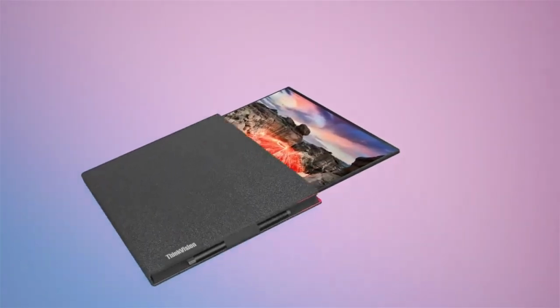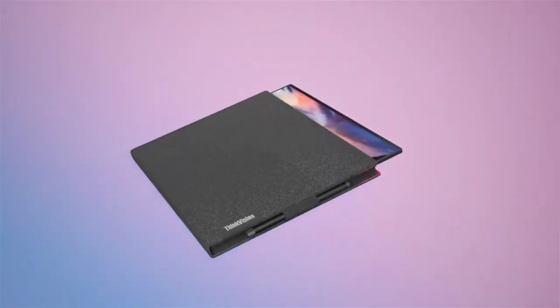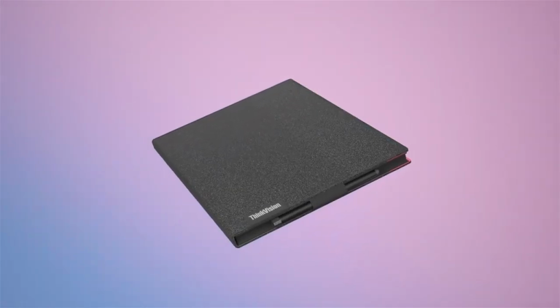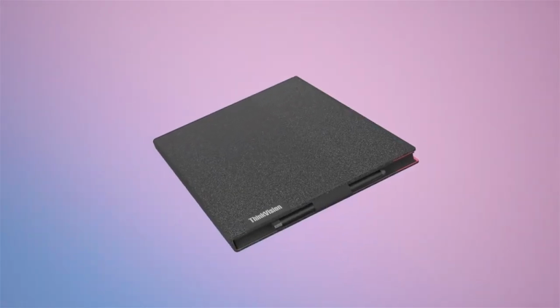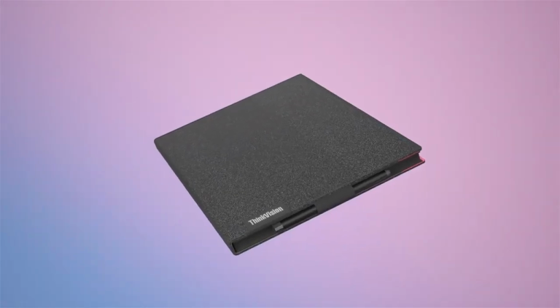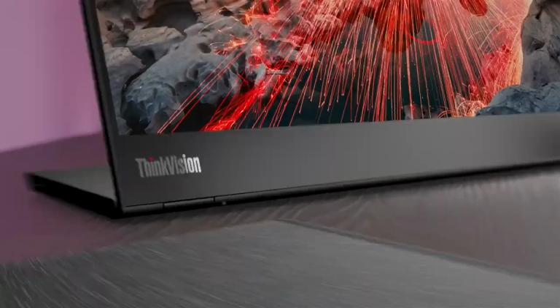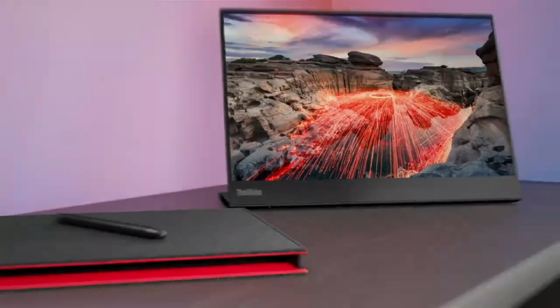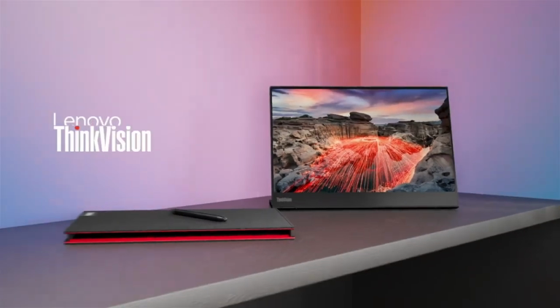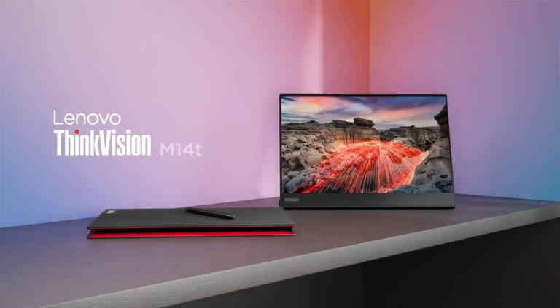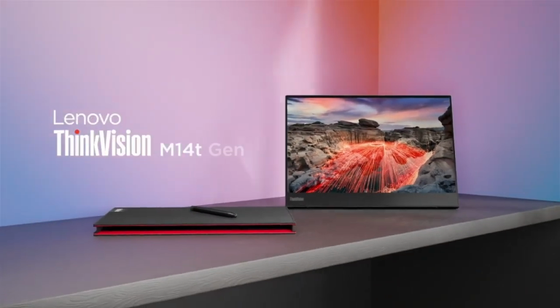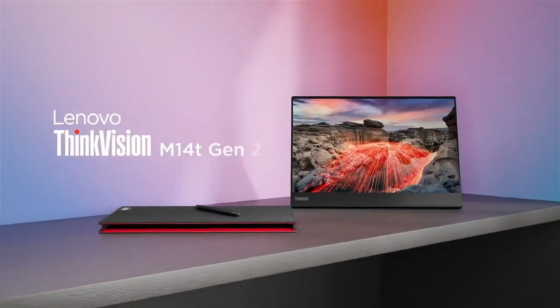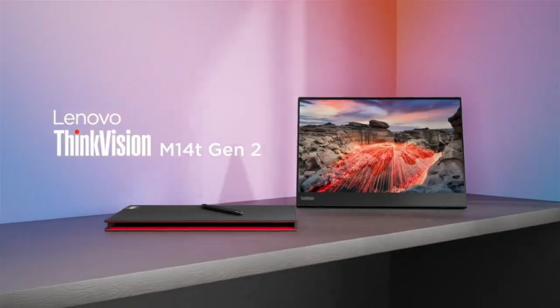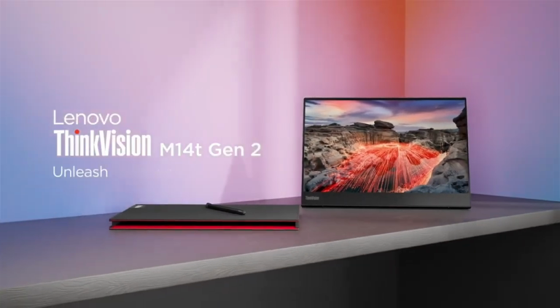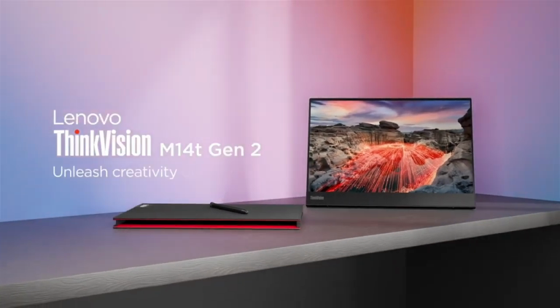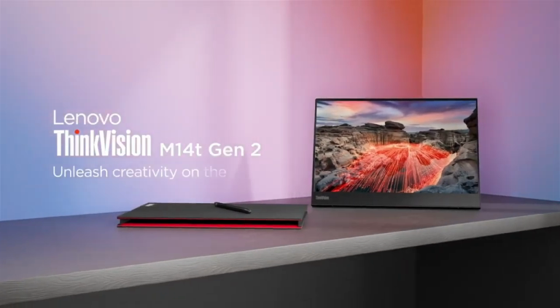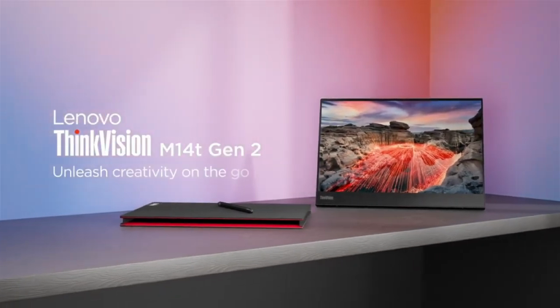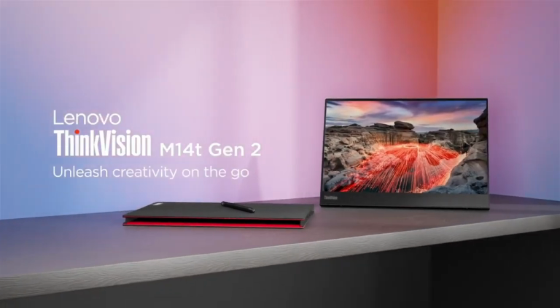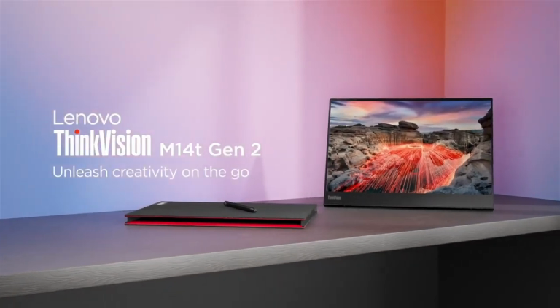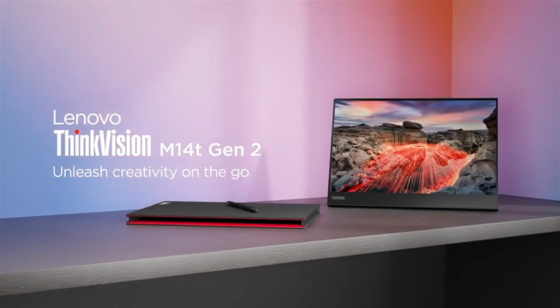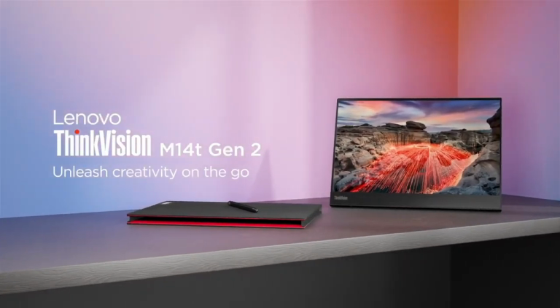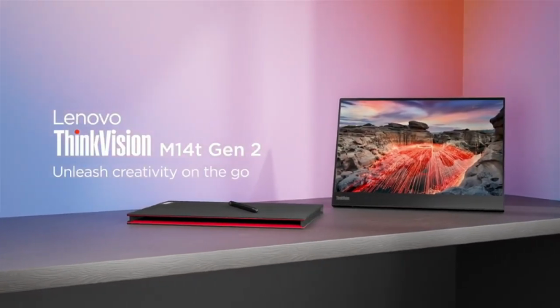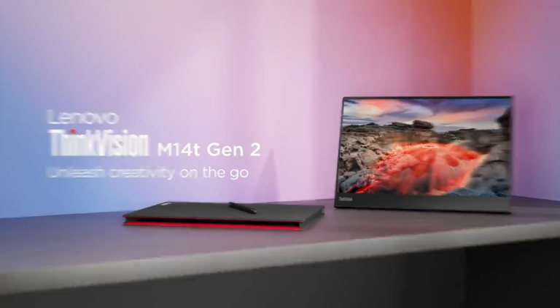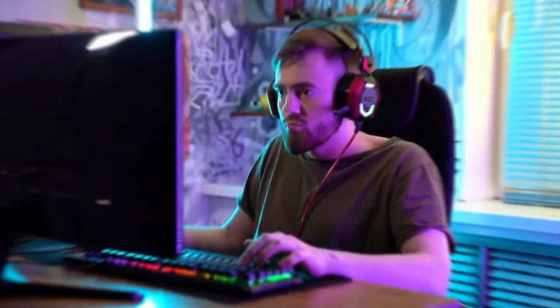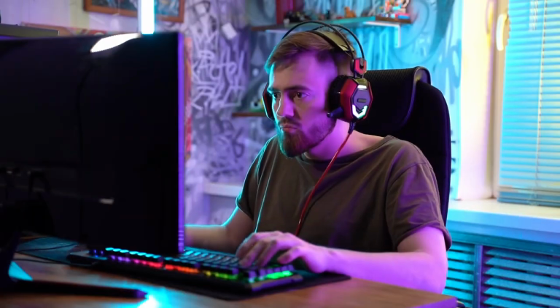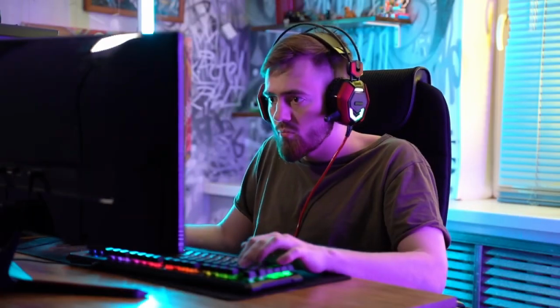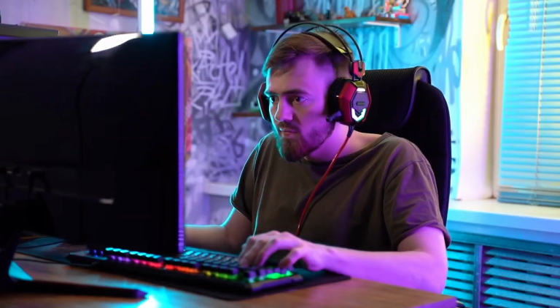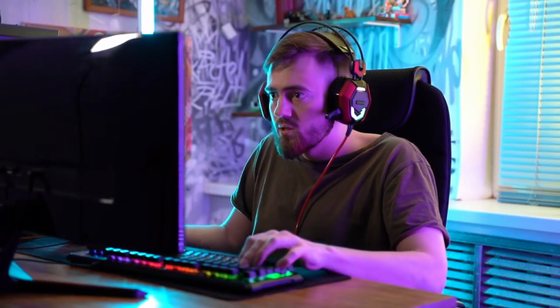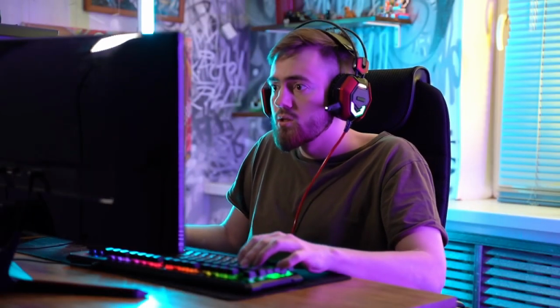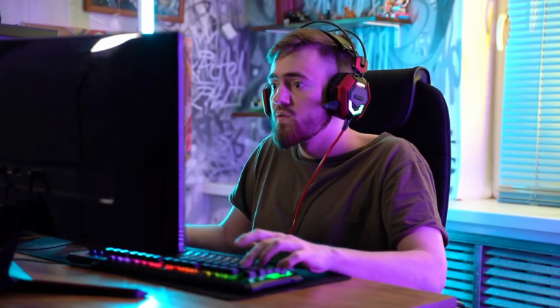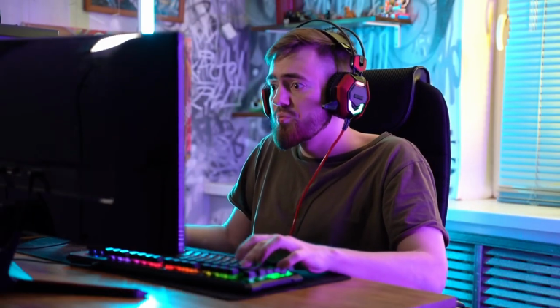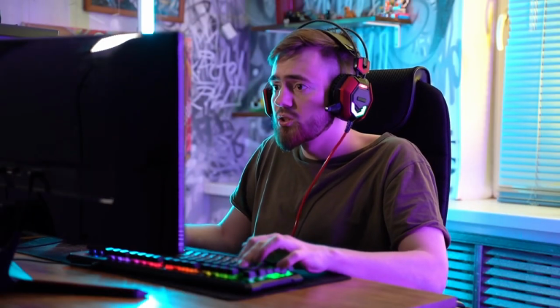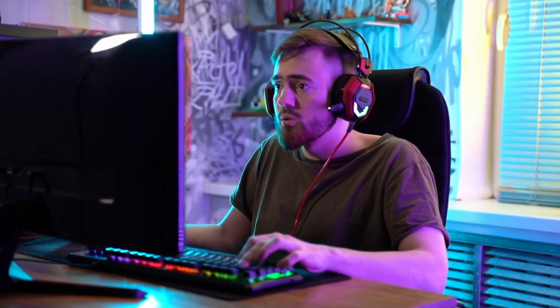Connect, present, pitch and create with conviction on the M14T — at the office or on-the-go. Available soon in the market.